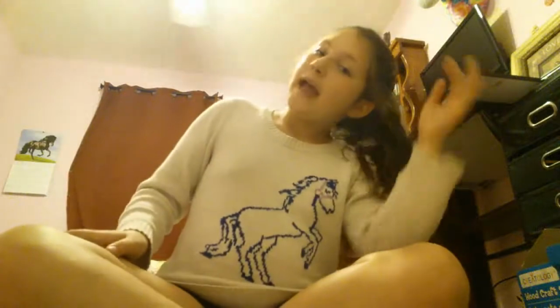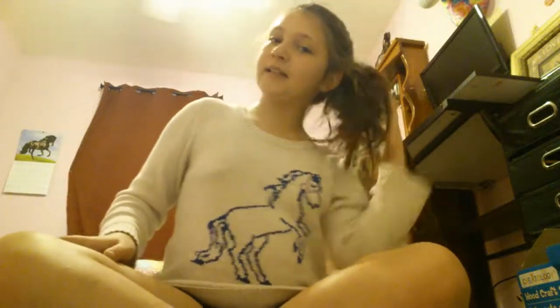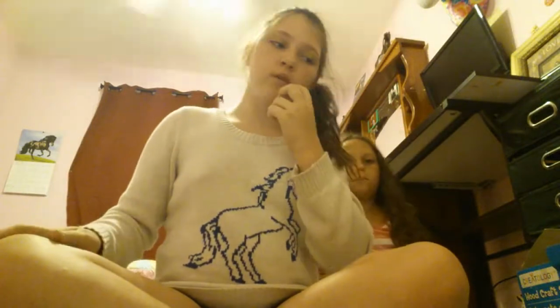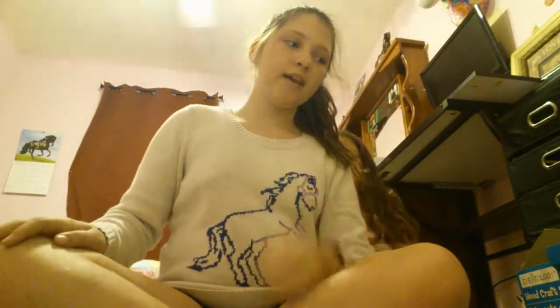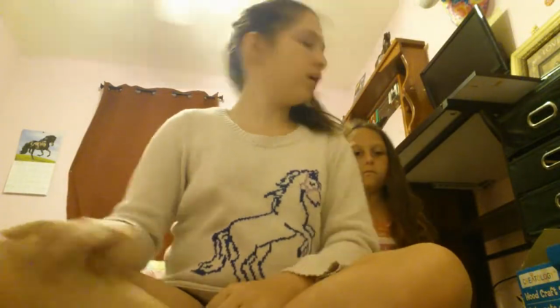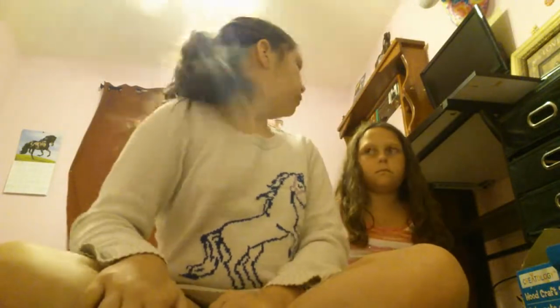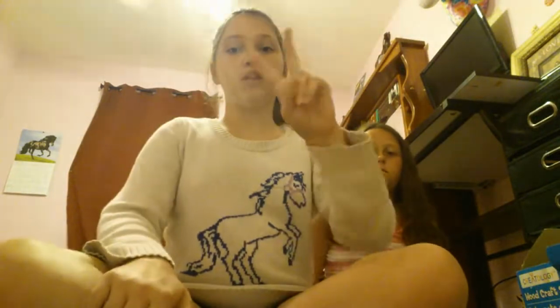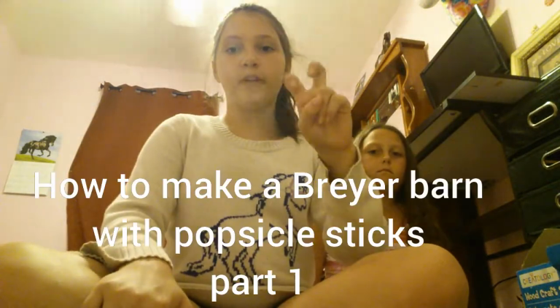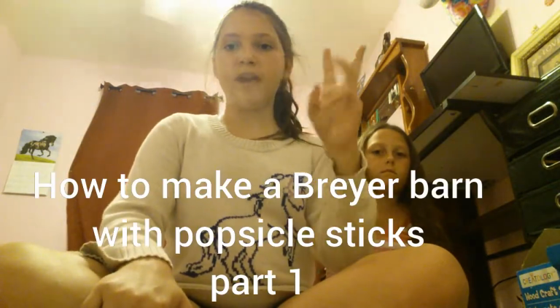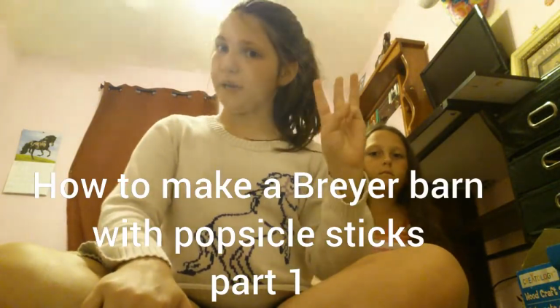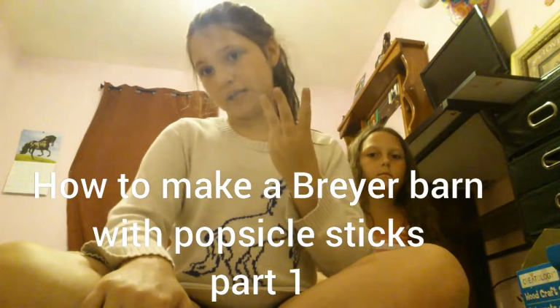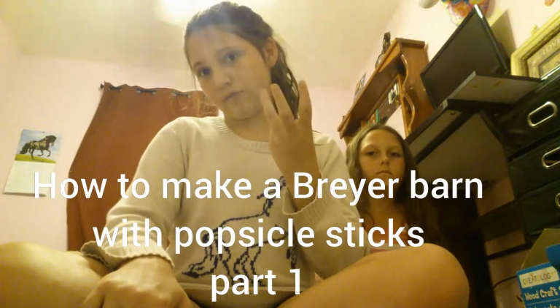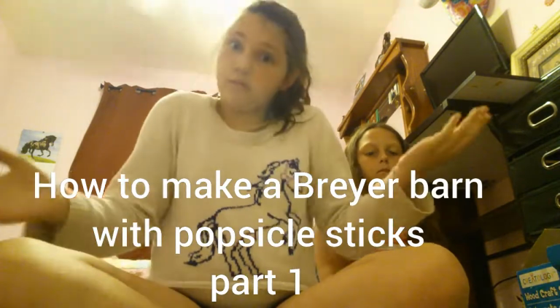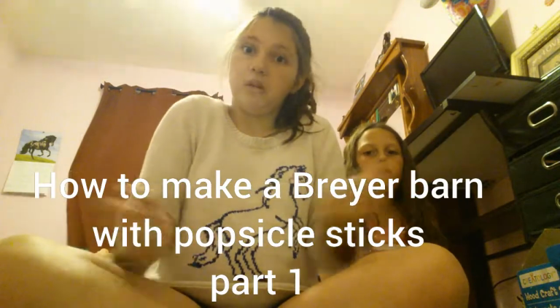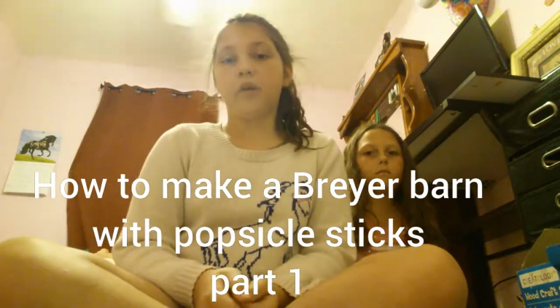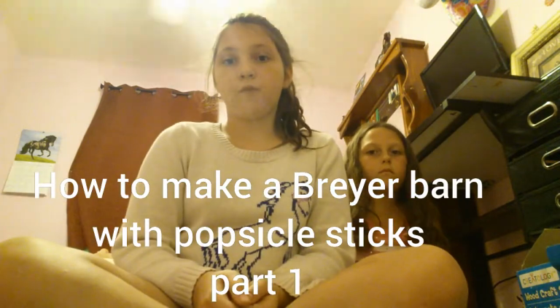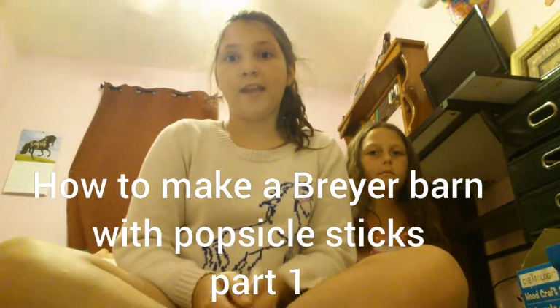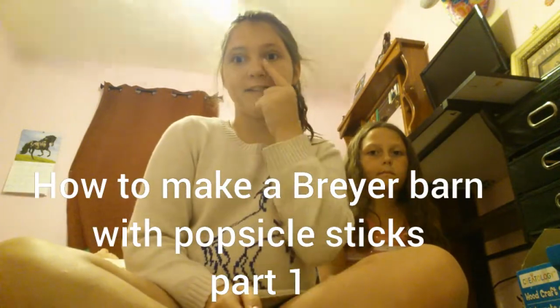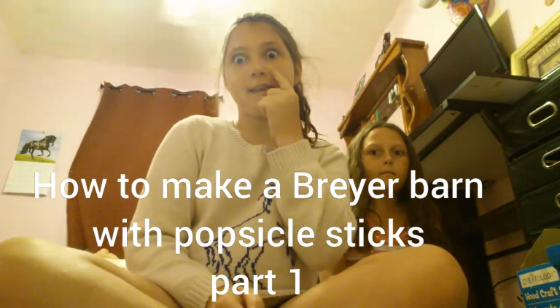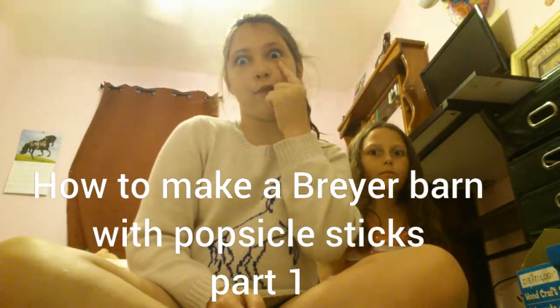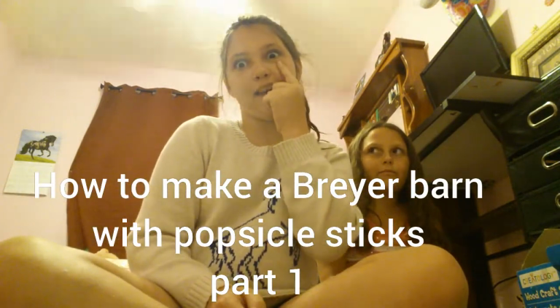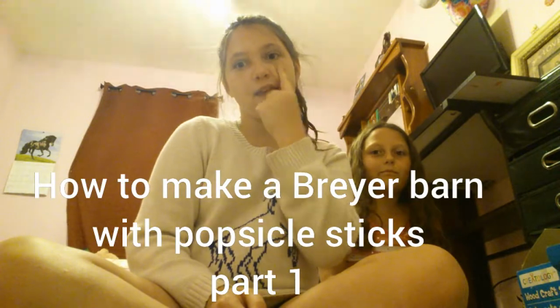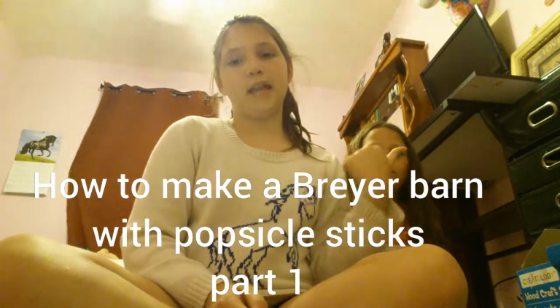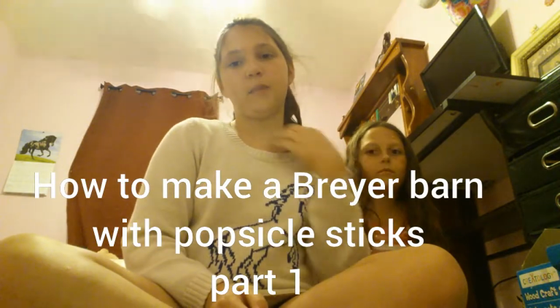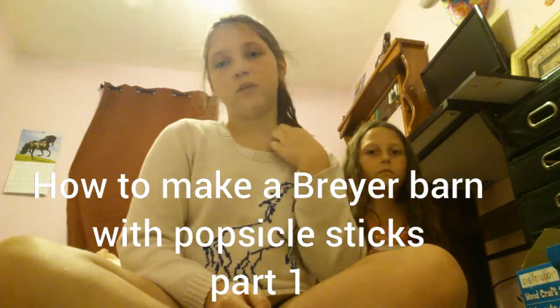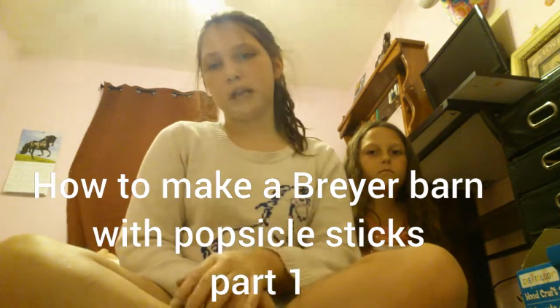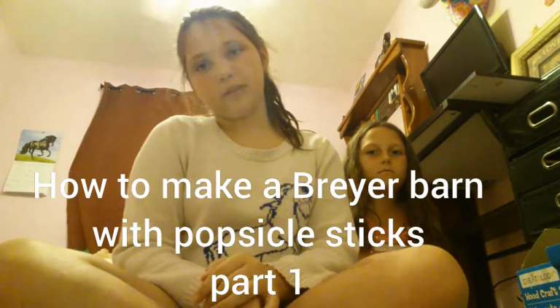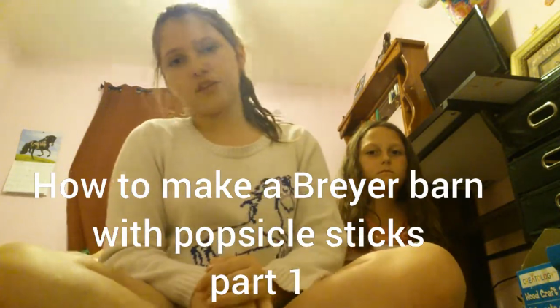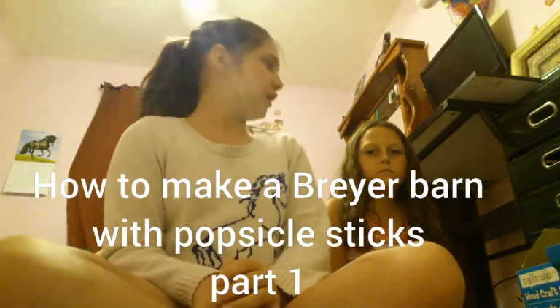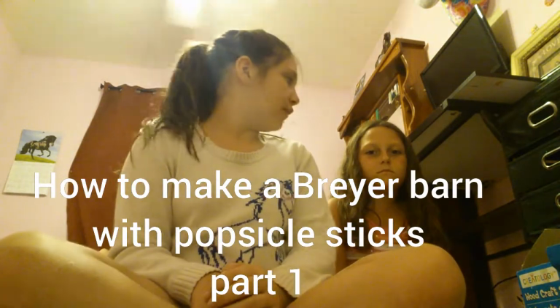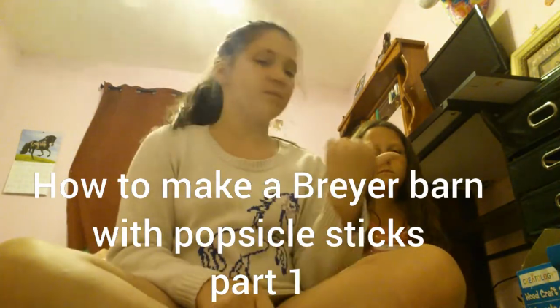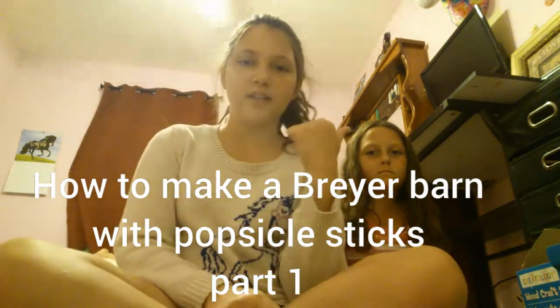Hey guys, it's Coco and today I'll be doing a two-part video, maybe three, possibly three. I don't know — they're gonna have to wait and see. Today I have Merle. She's not gonna be doing anything, just standing in the background with me making that face.